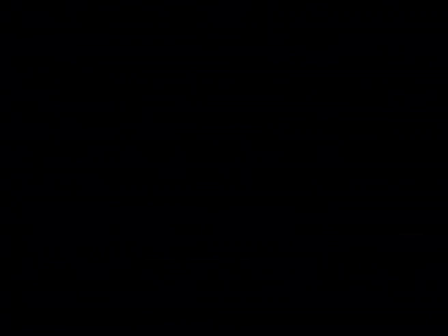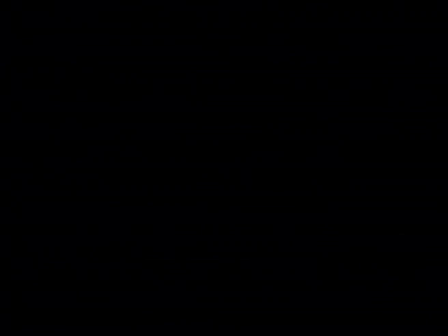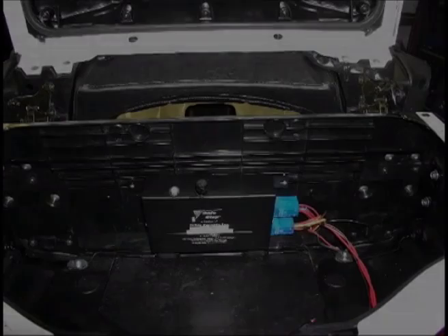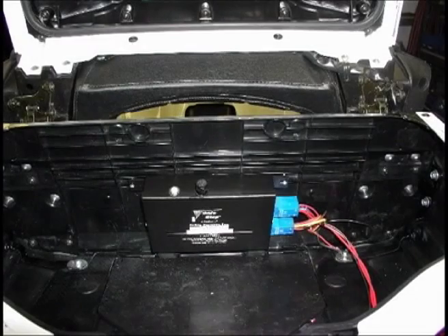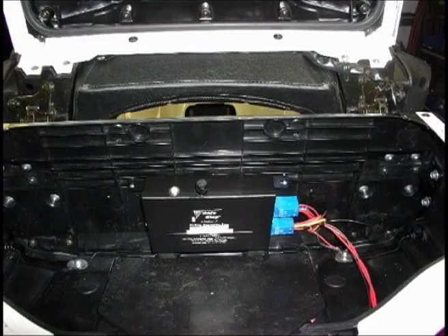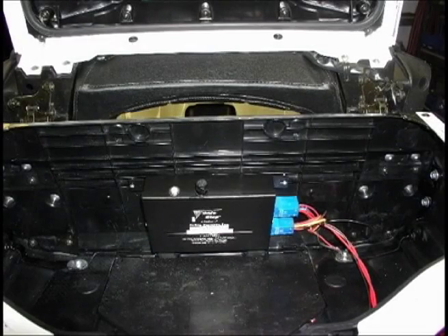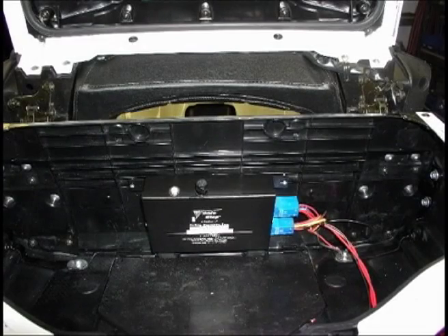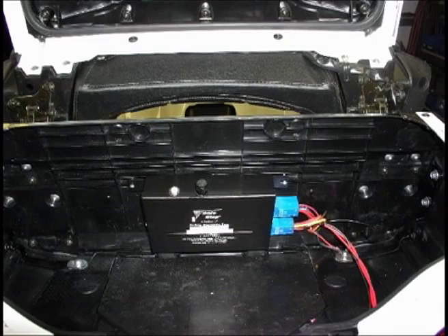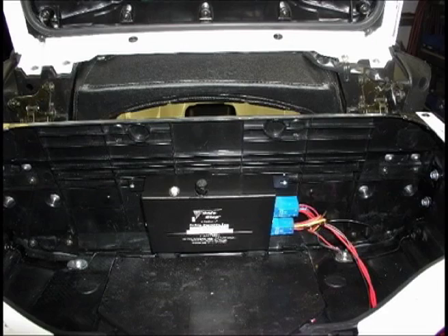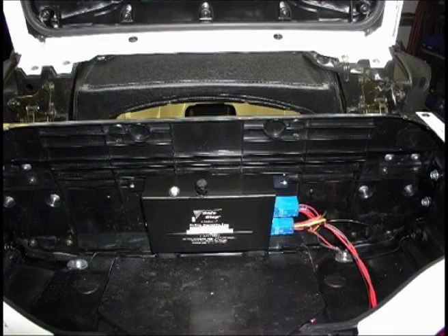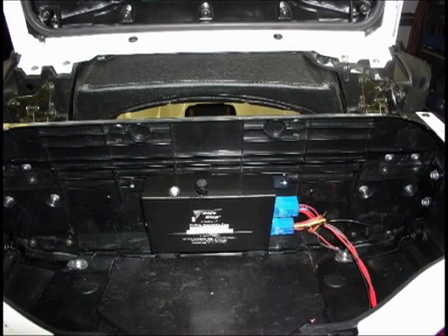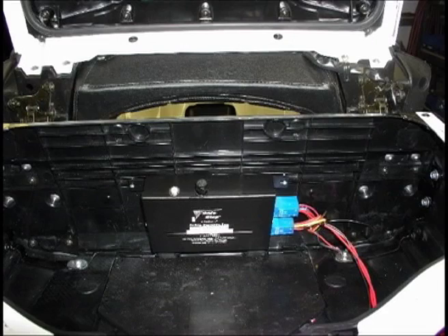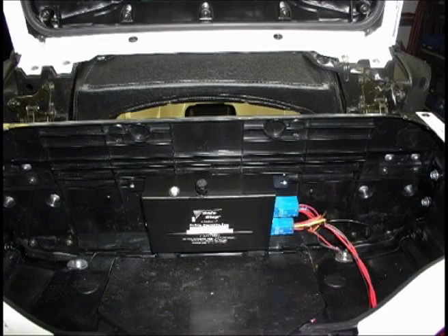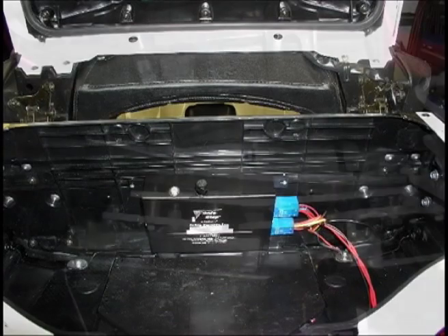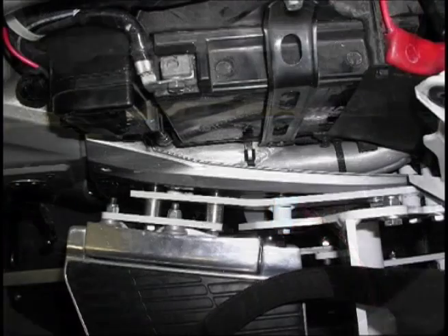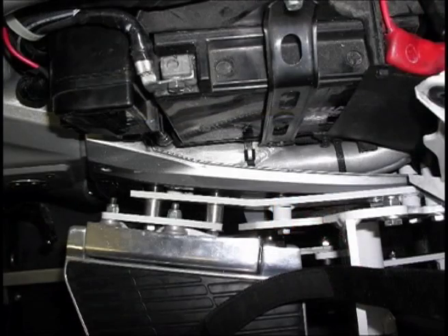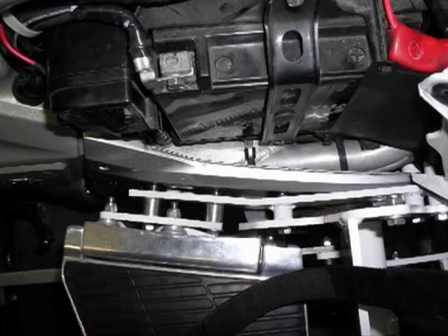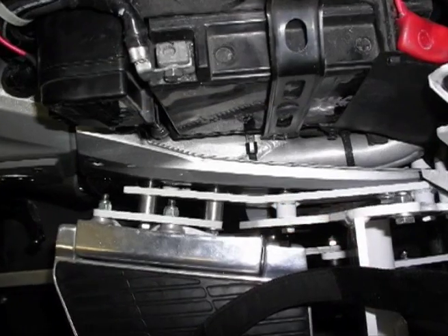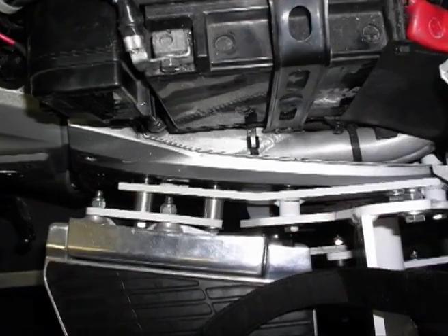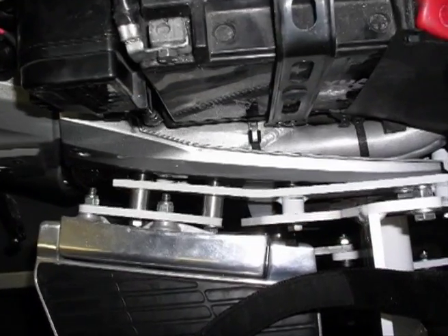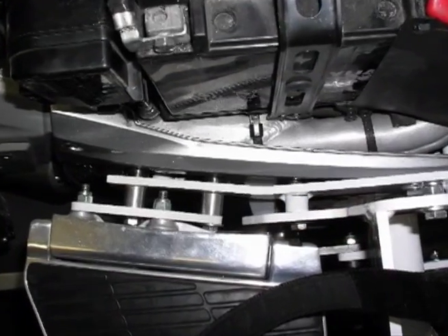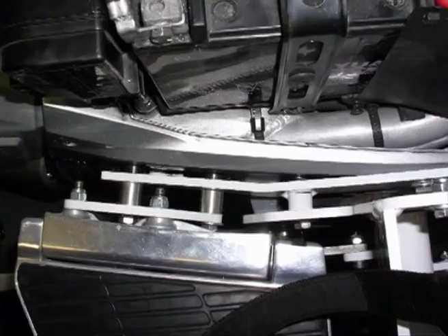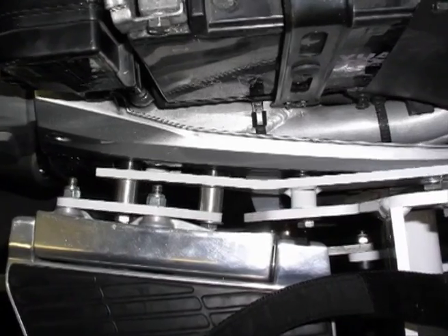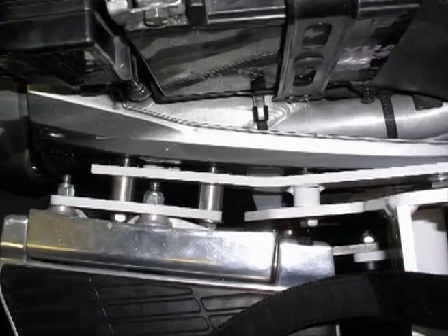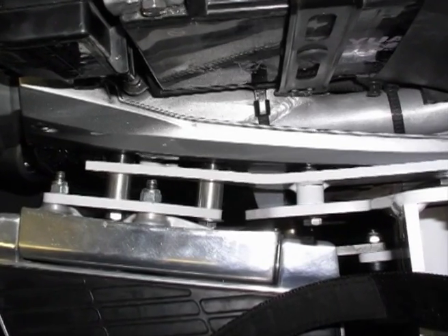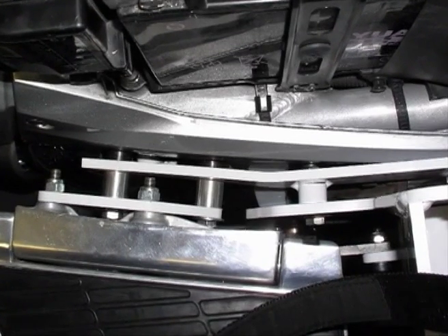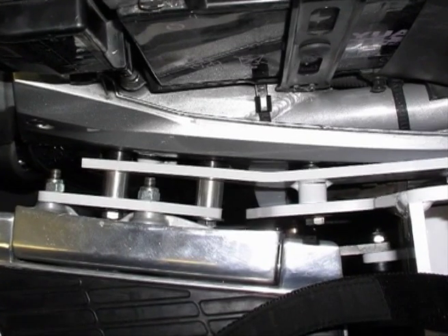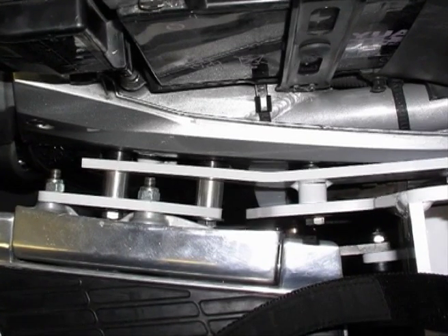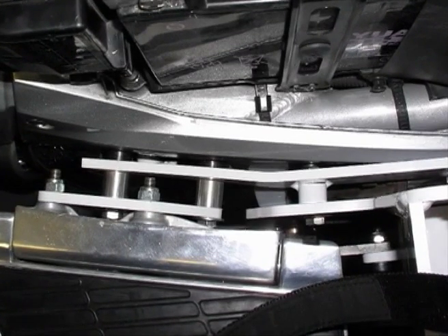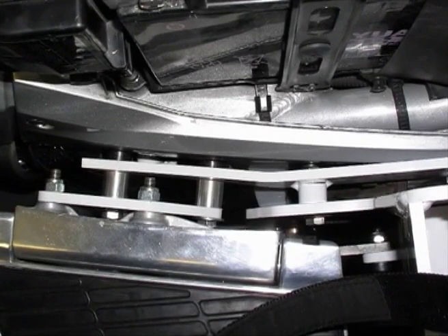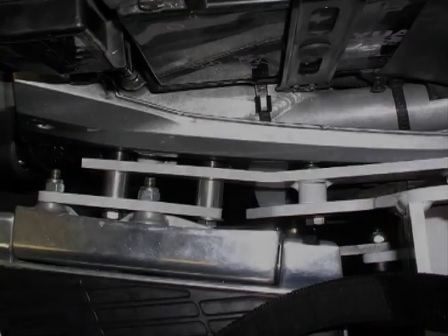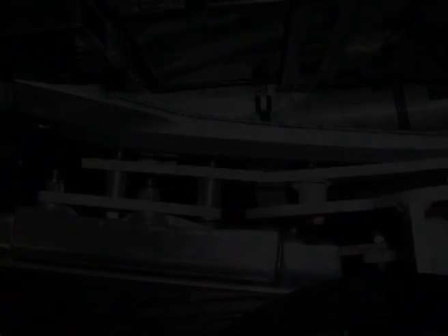Safe Stop comes with a dual backup system and switch guard to prevent accidental lowering of the wheels. It's mounted directly to your frame using existing frame holes. You can install it yourself or have your mechanic install it for you.